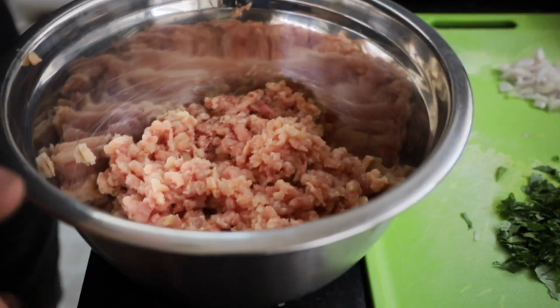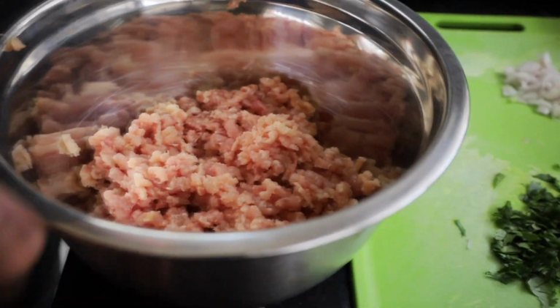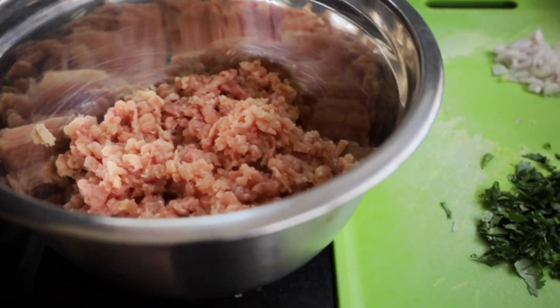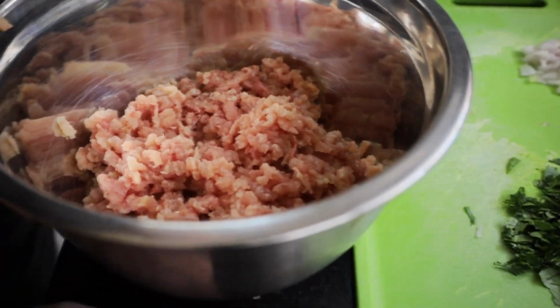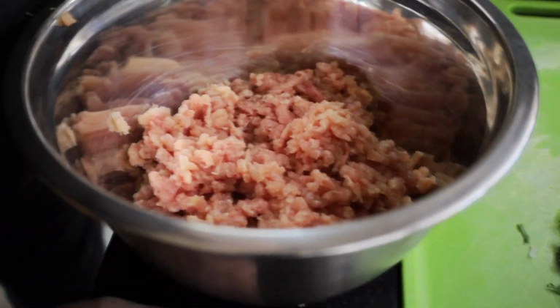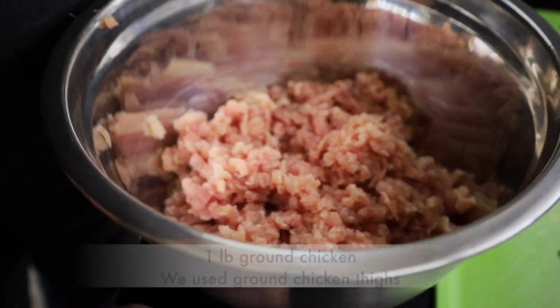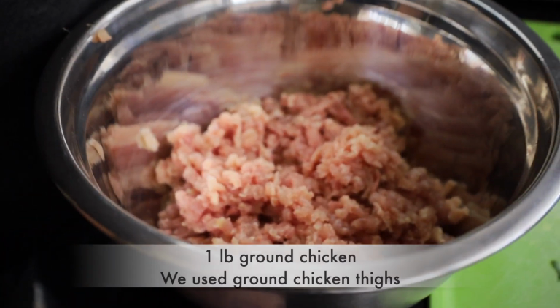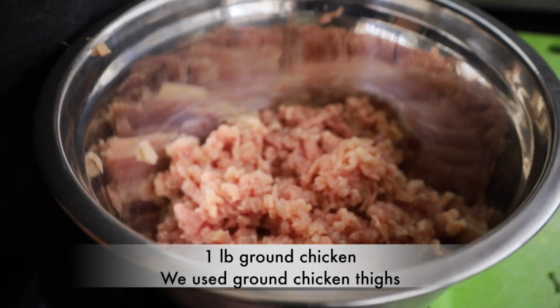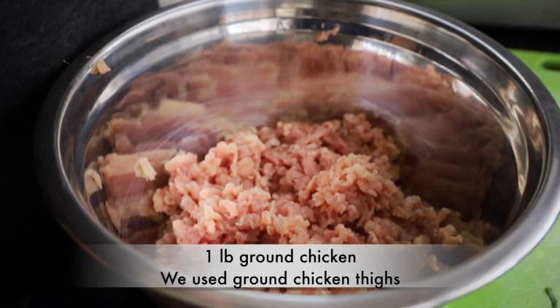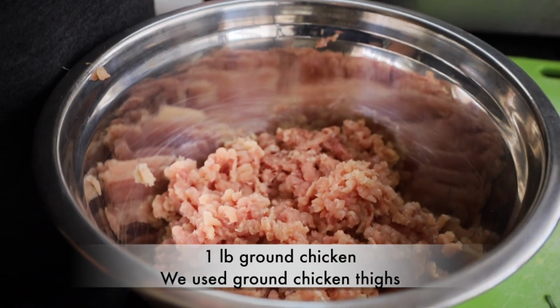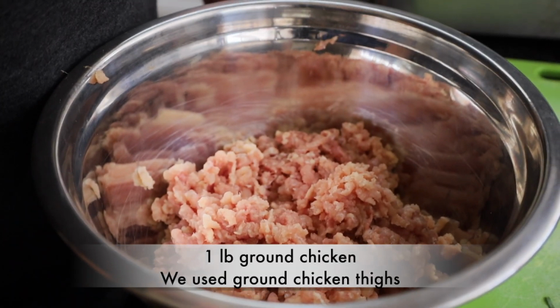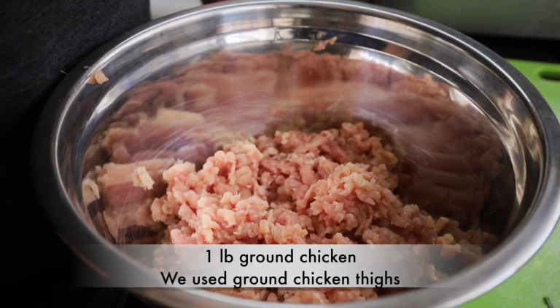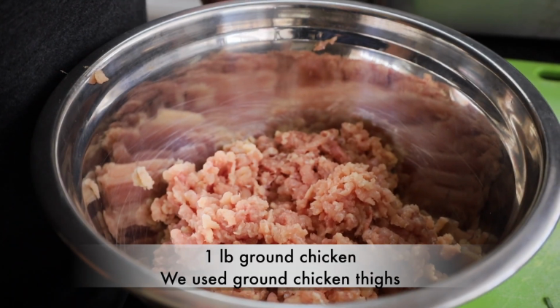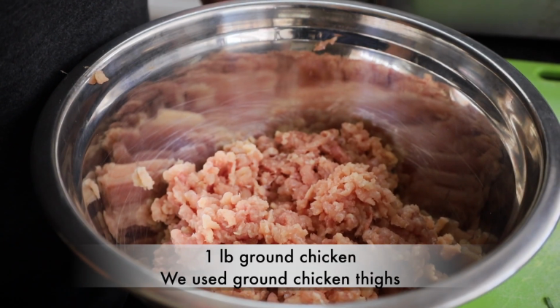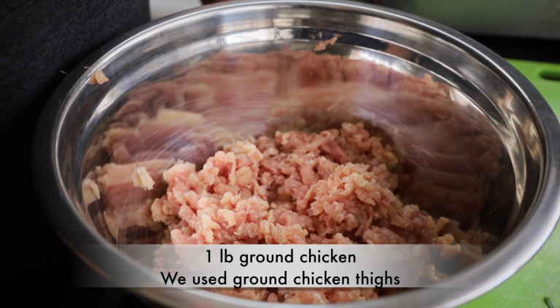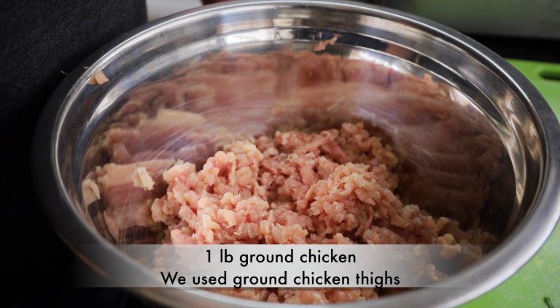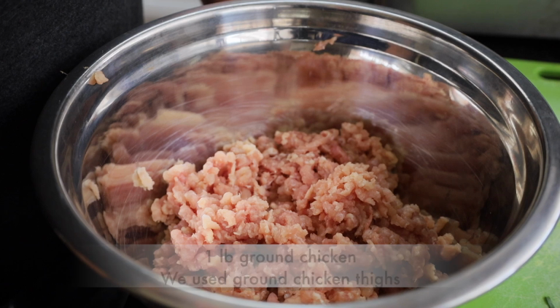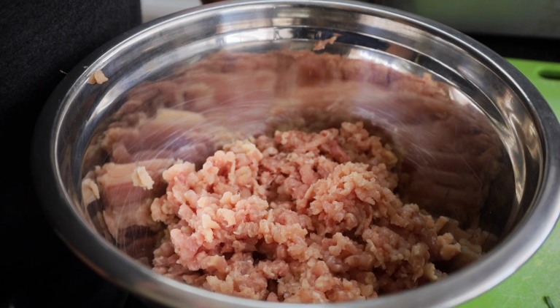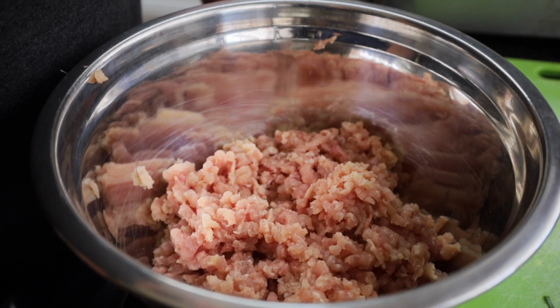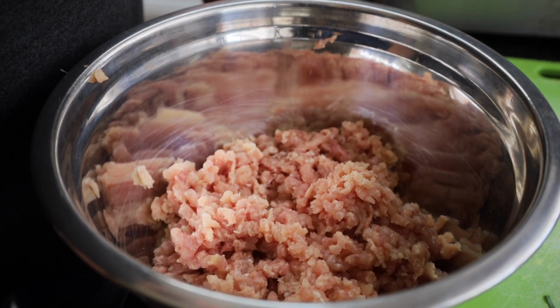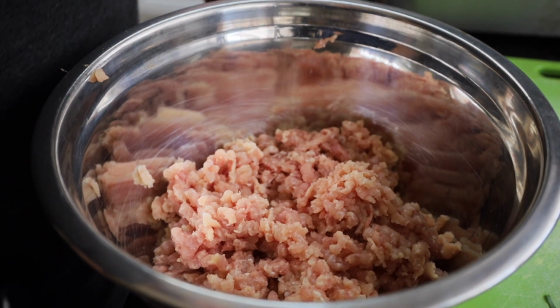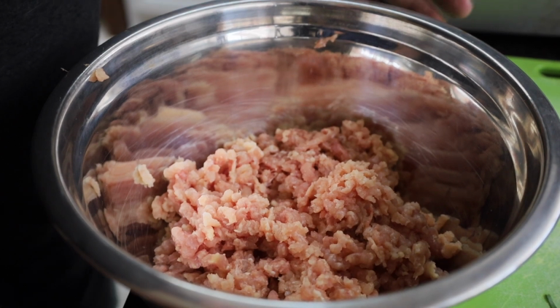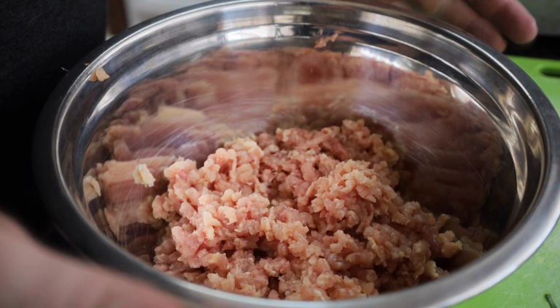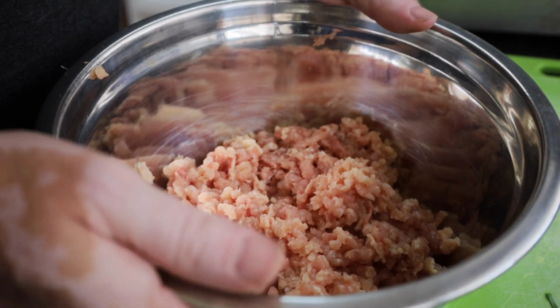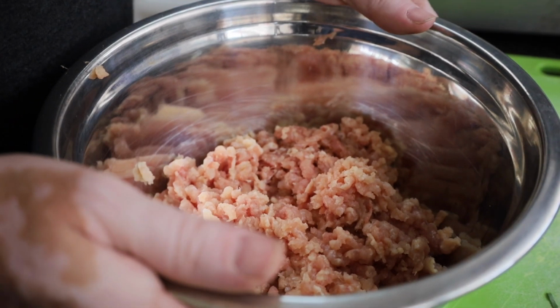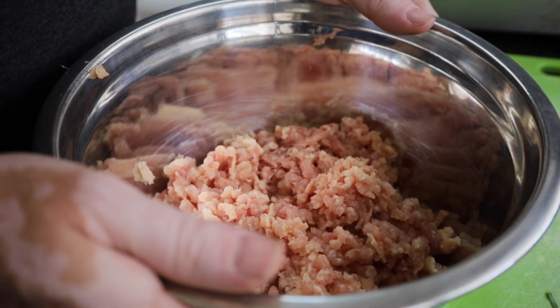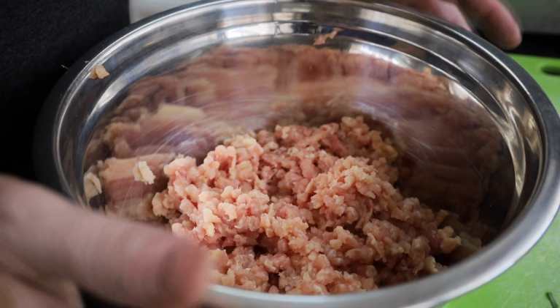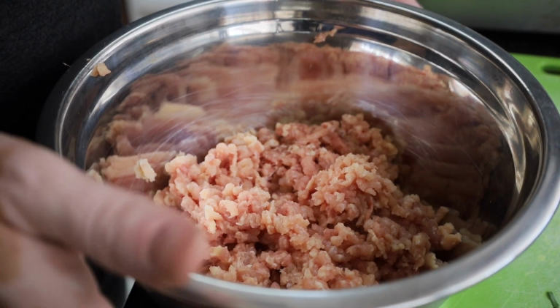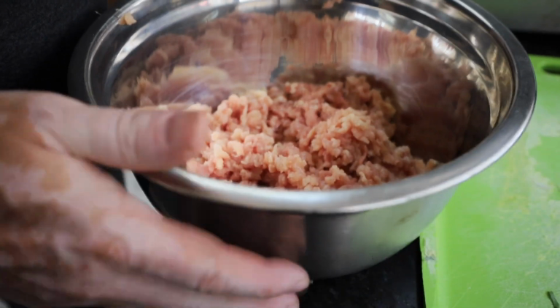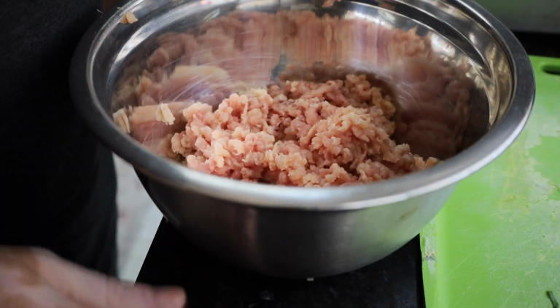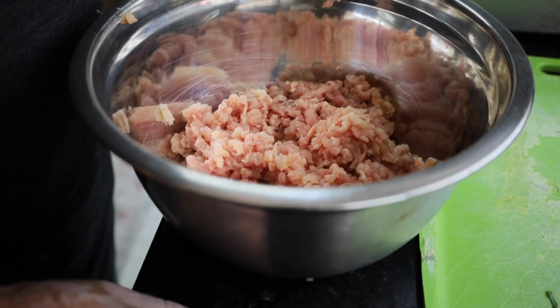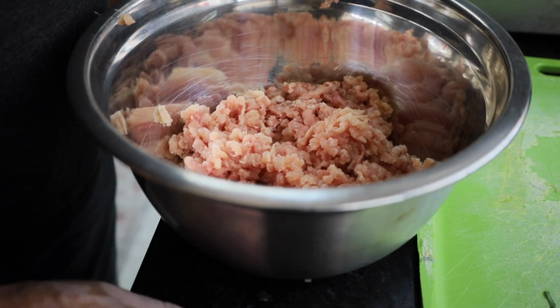In our pan here we're going to have one pound of ground chicken. Now we're using chicken thighs — chicken thighs have a lot more flavor and they're a lot more moist, so that's our choice today.